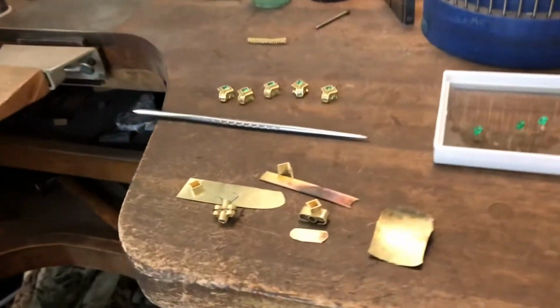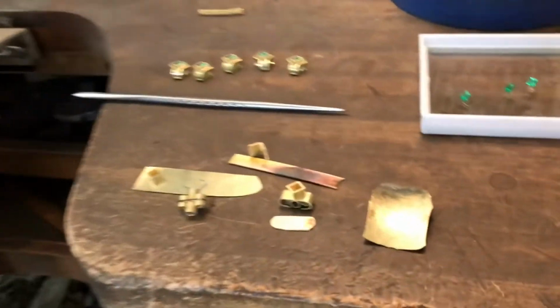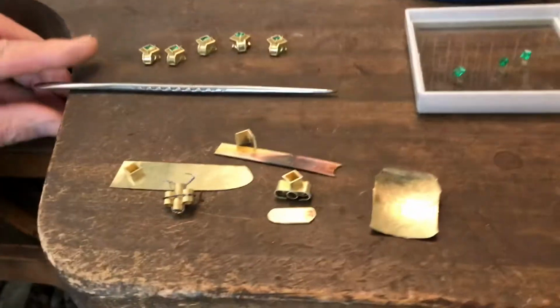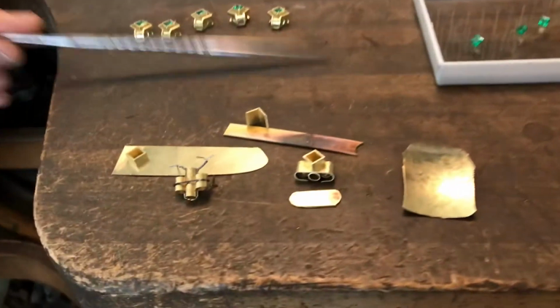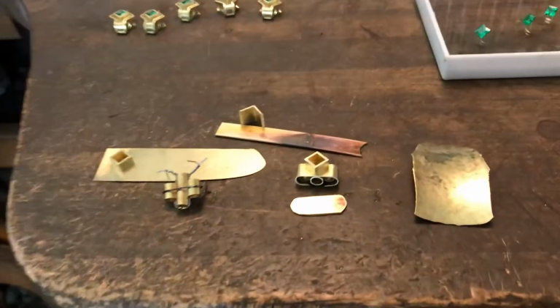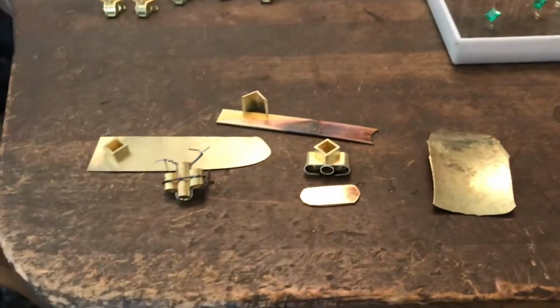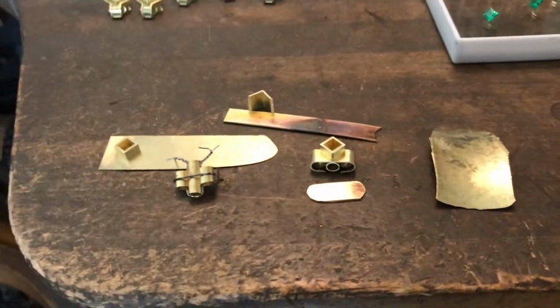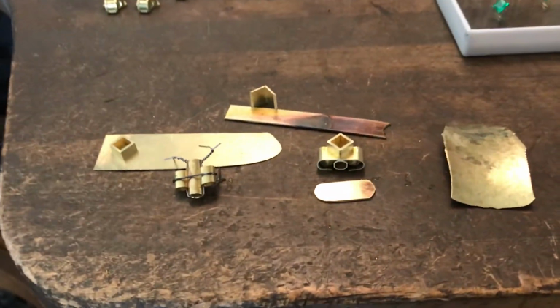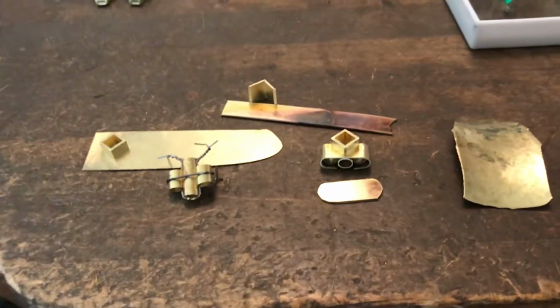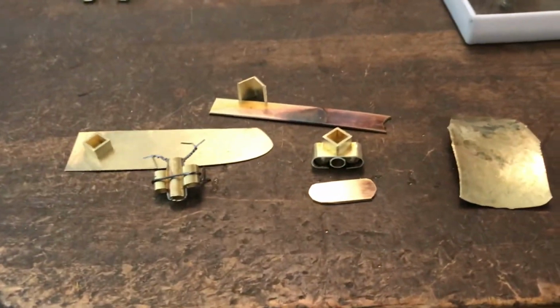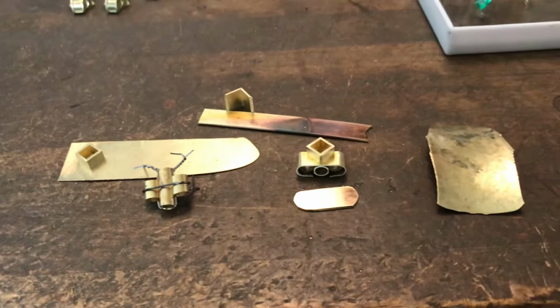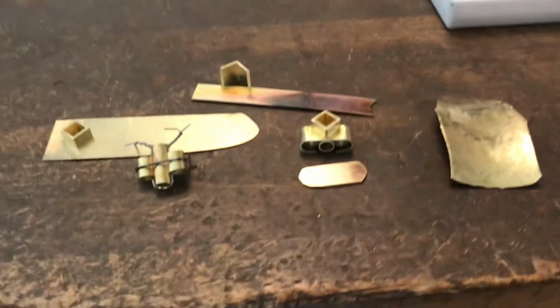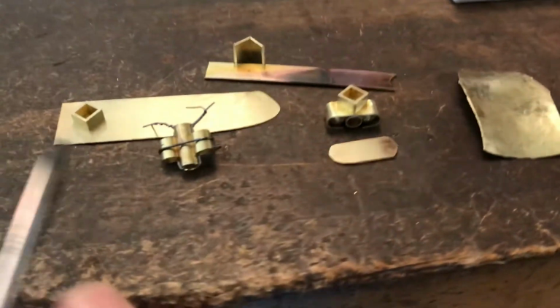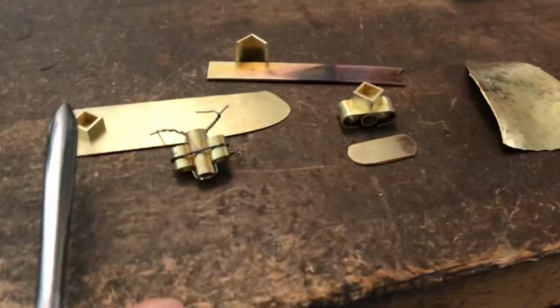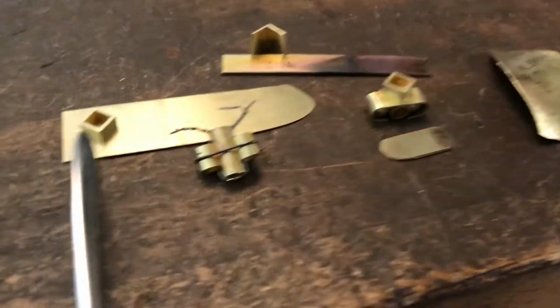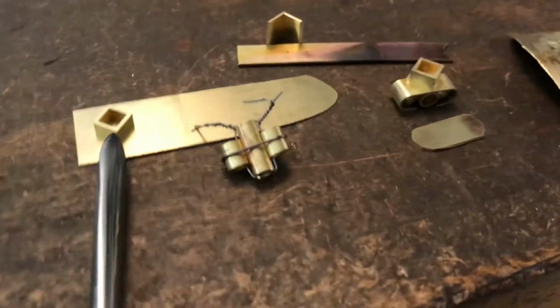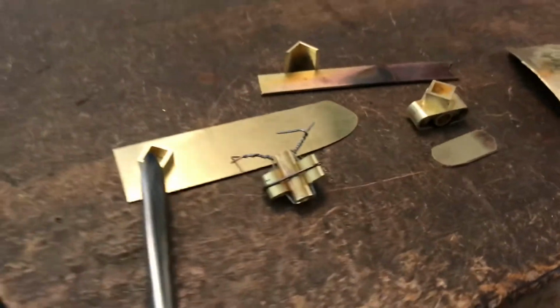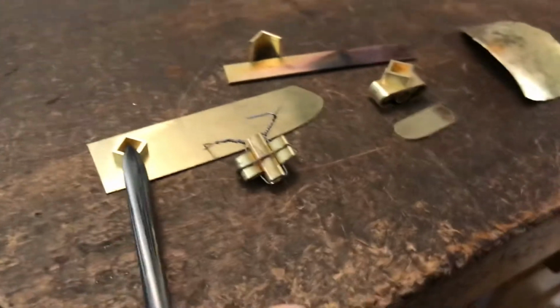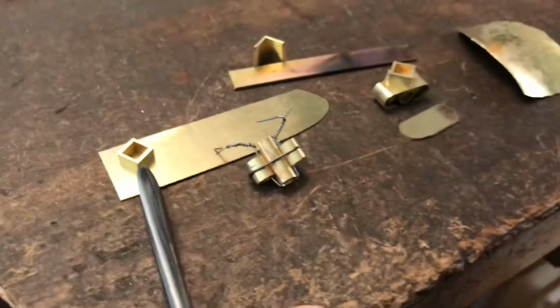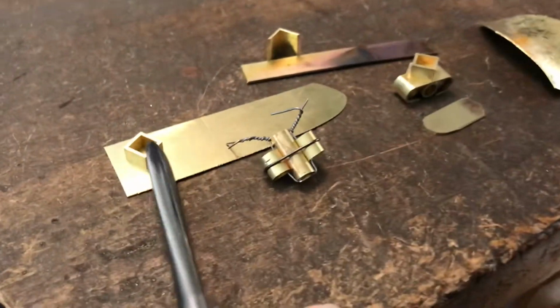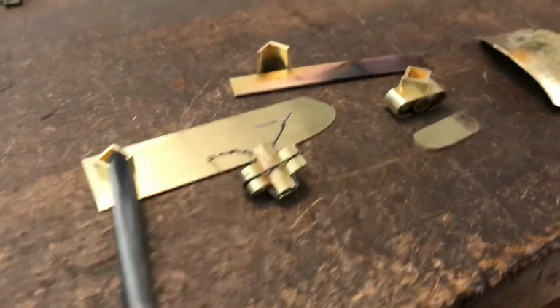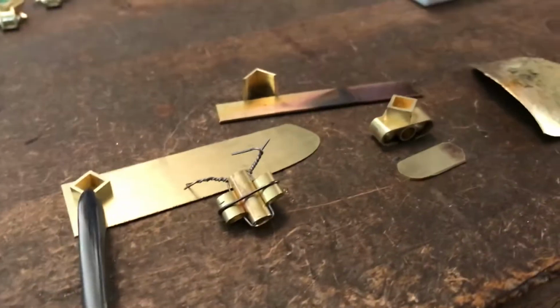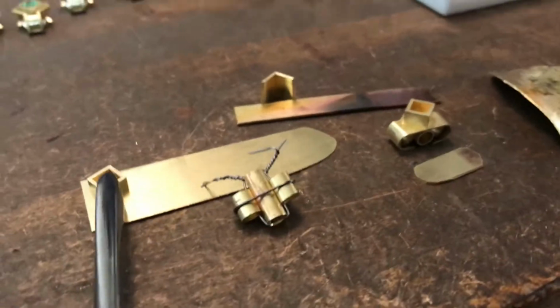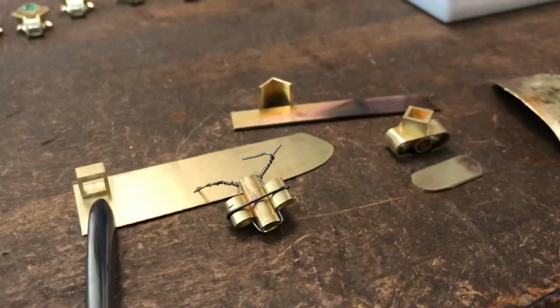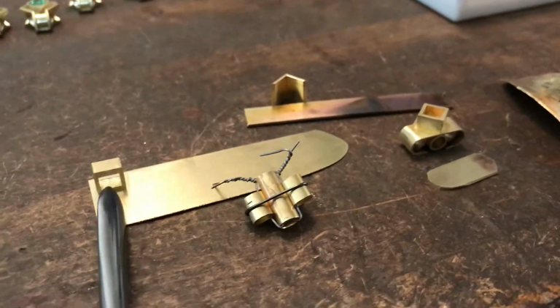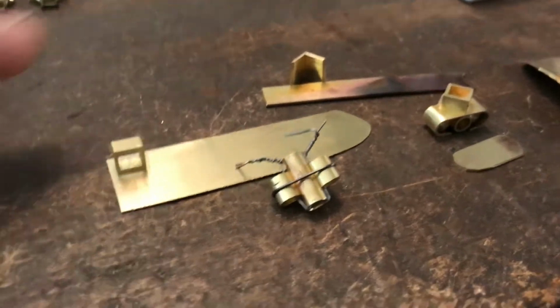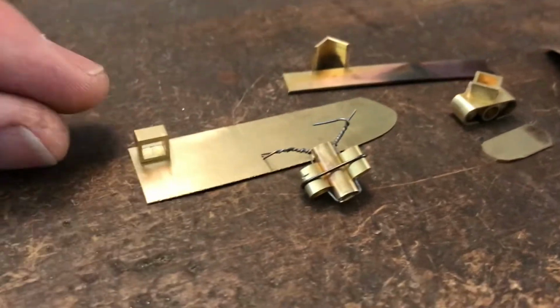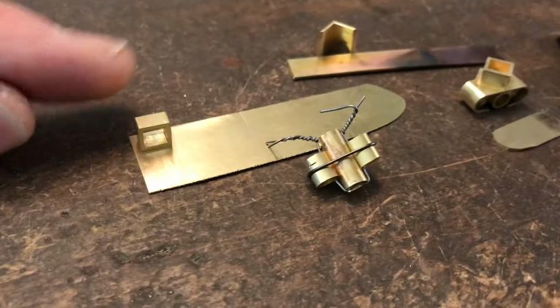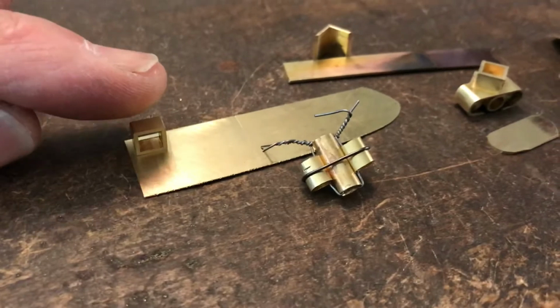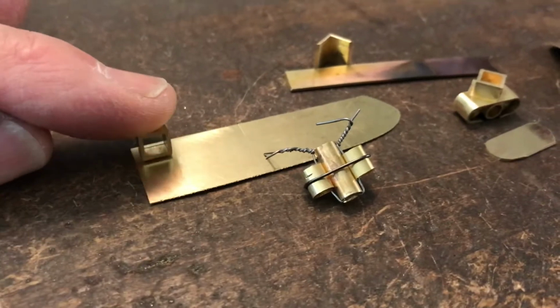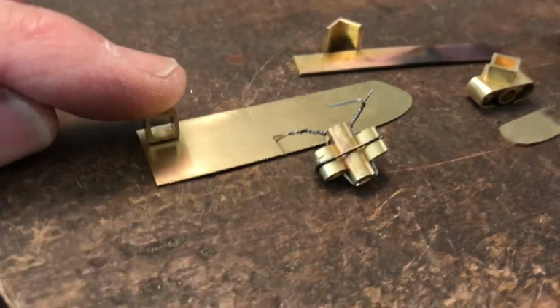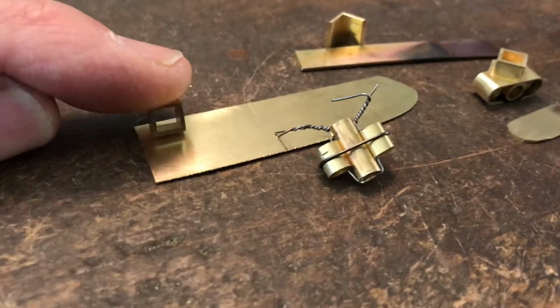Okay, so I have bits and pieces here. First of all, I've got a square bezel. This is what will set the five millimeter square princess cut emerald.